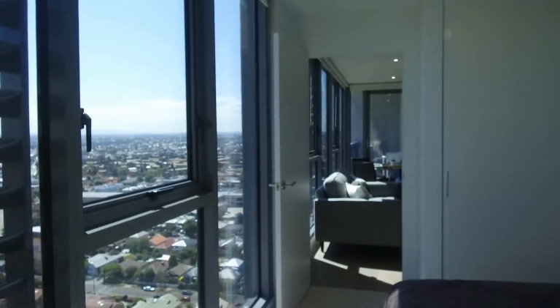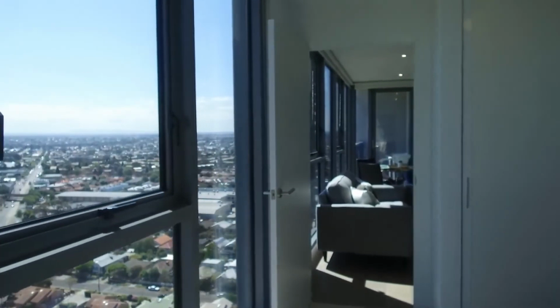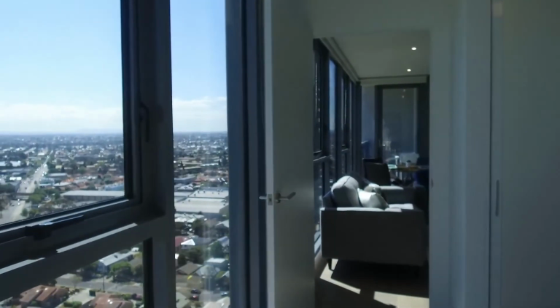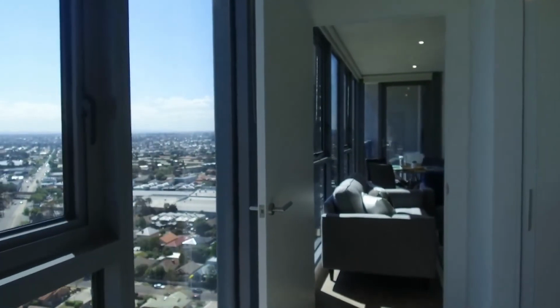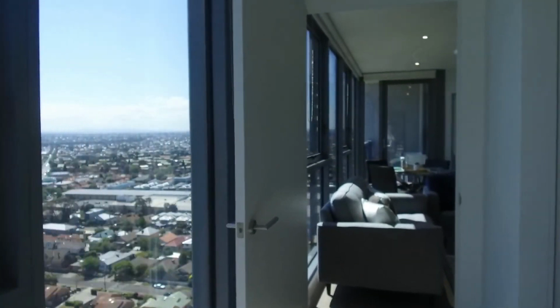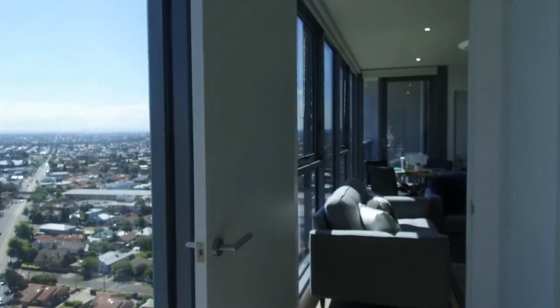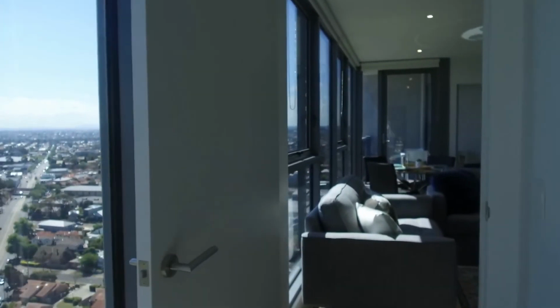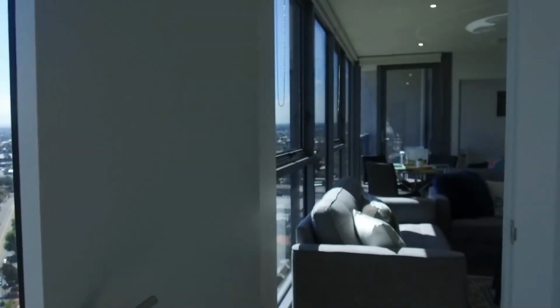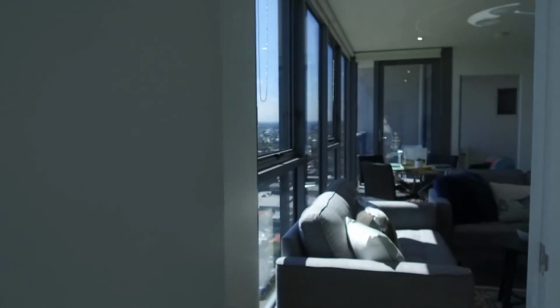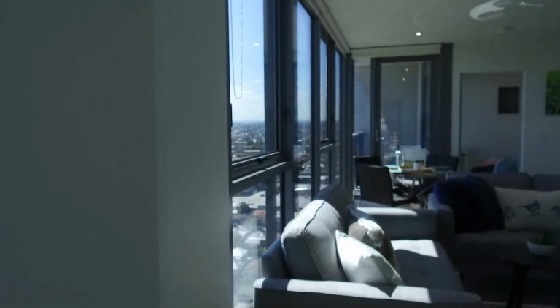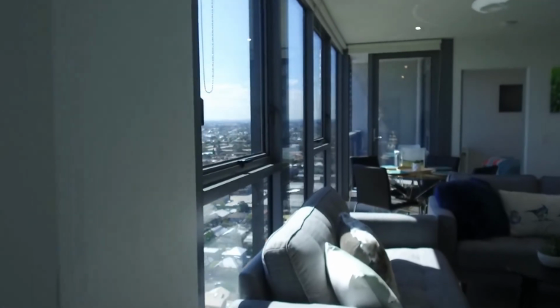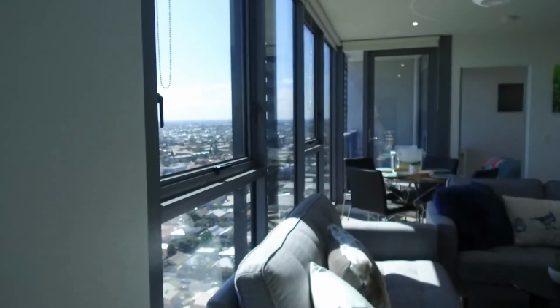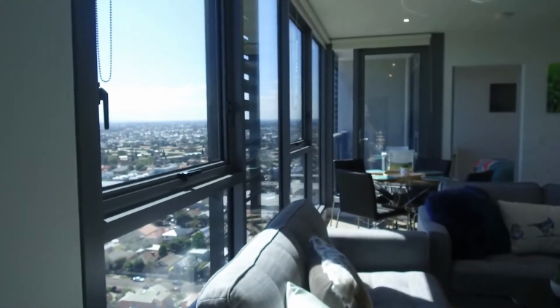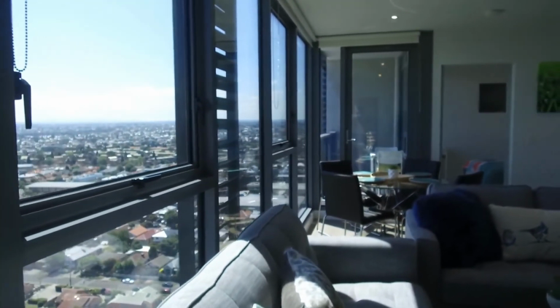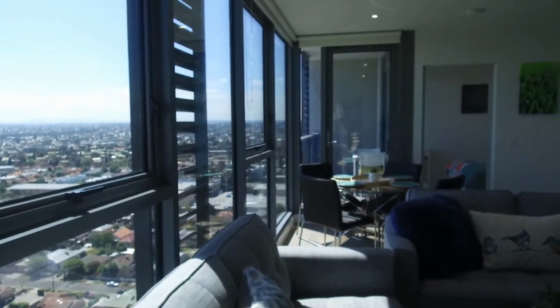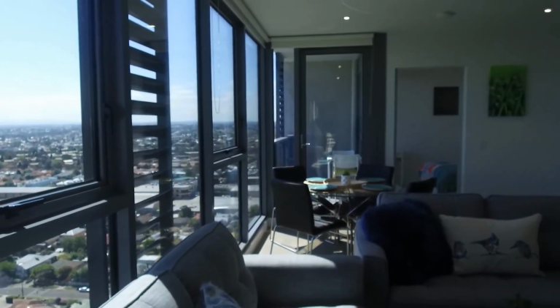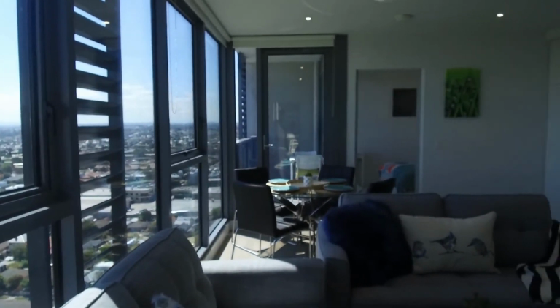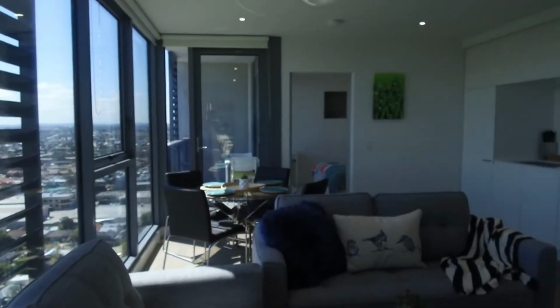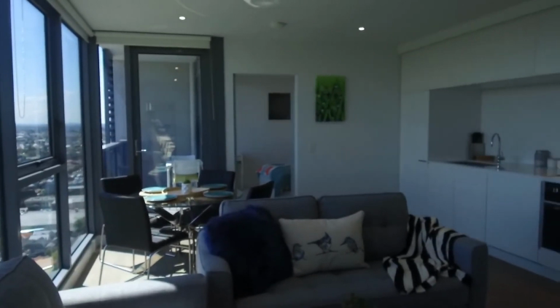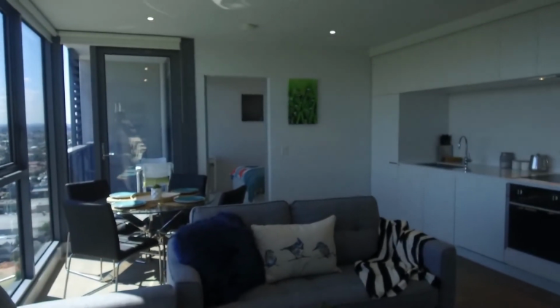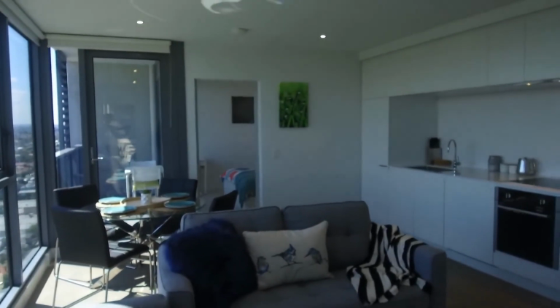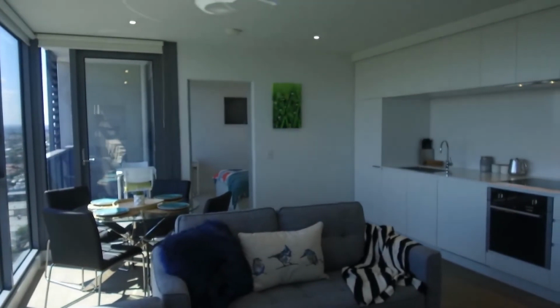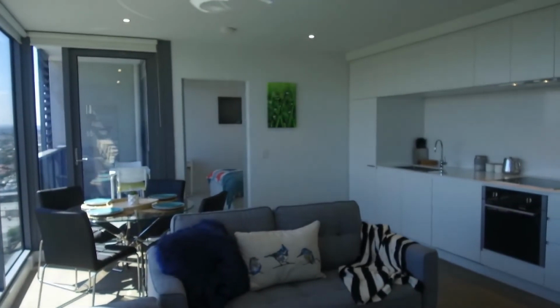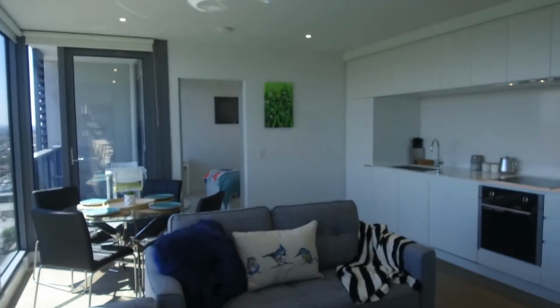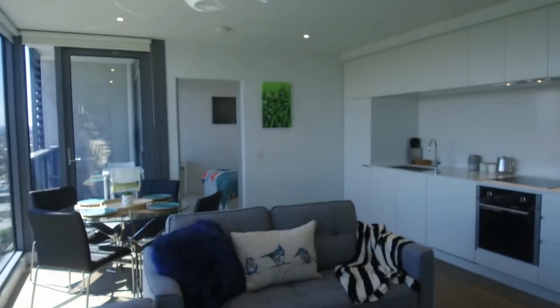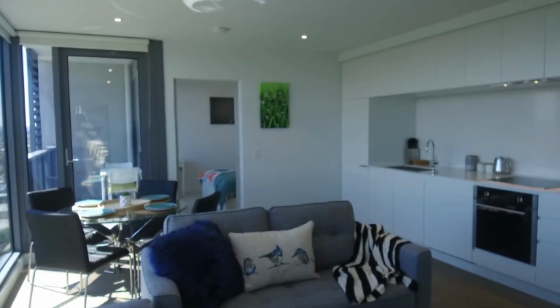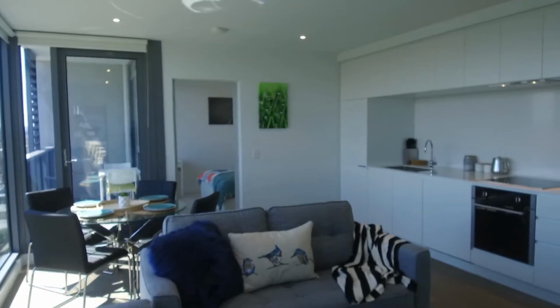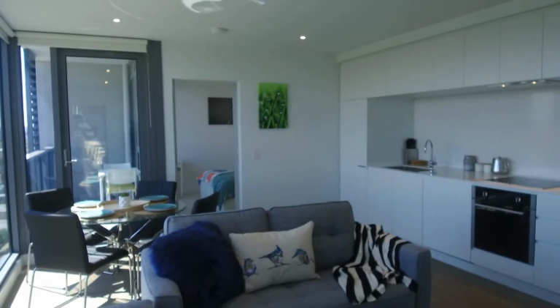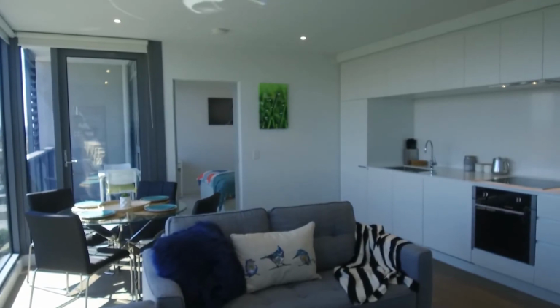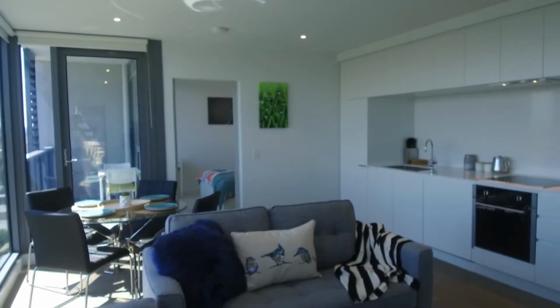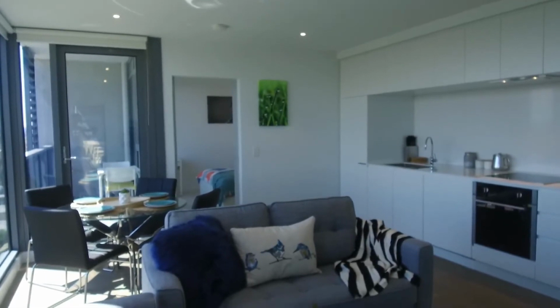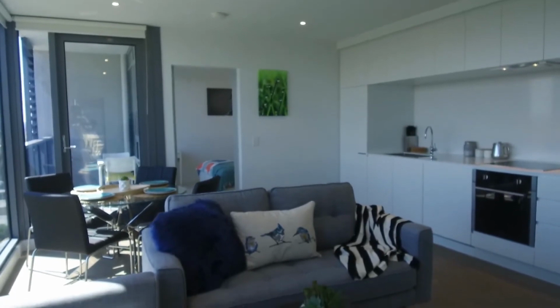If you're interested in booking an inspection to view this apartment, just click on 'Book an Inspection' to arrange a private inspection with us. Thank you.